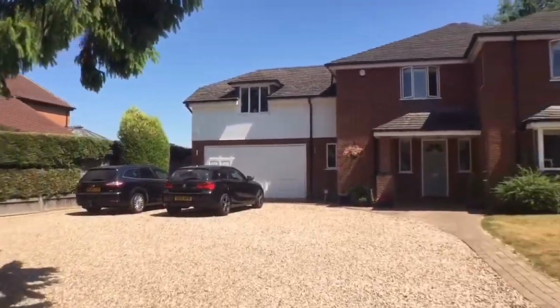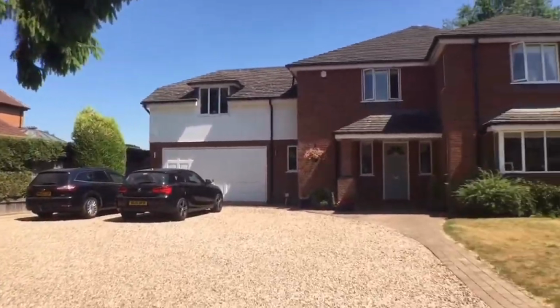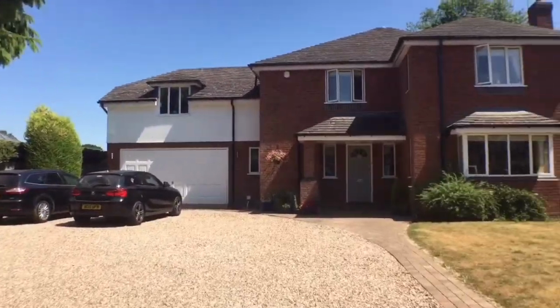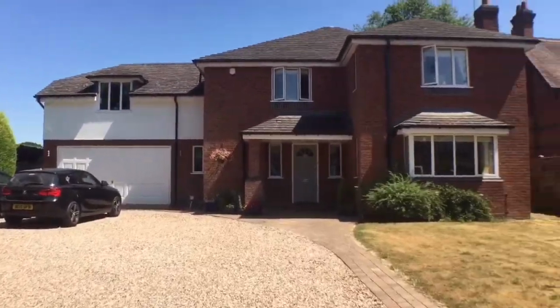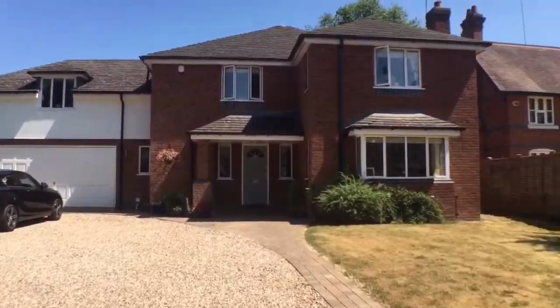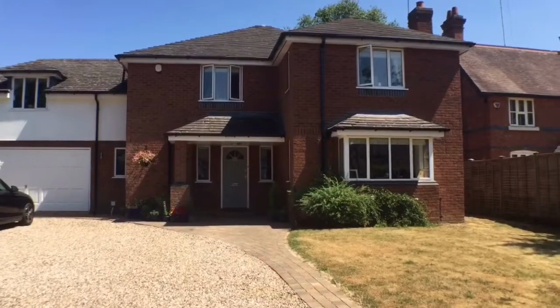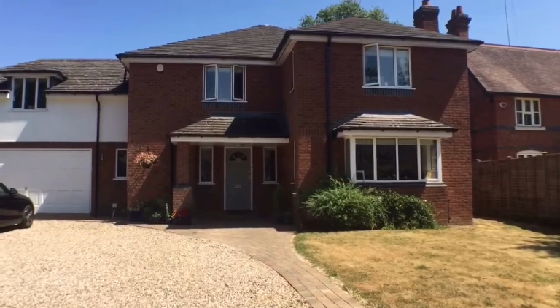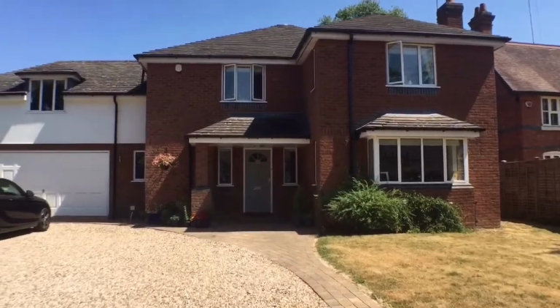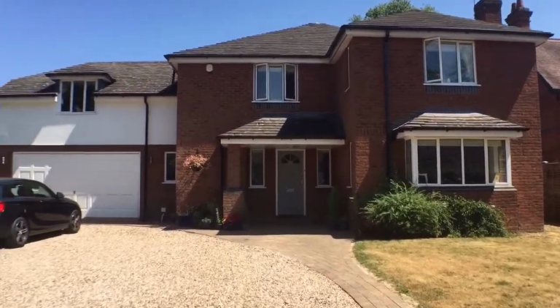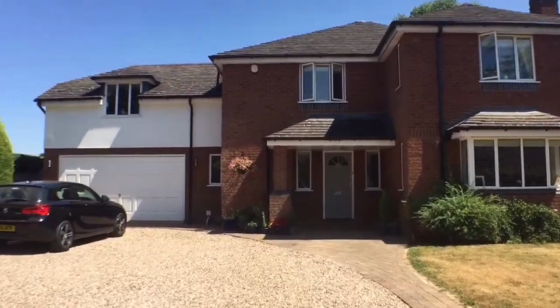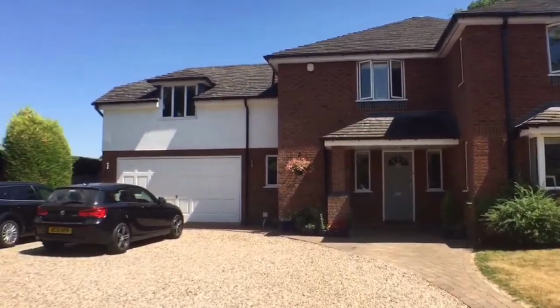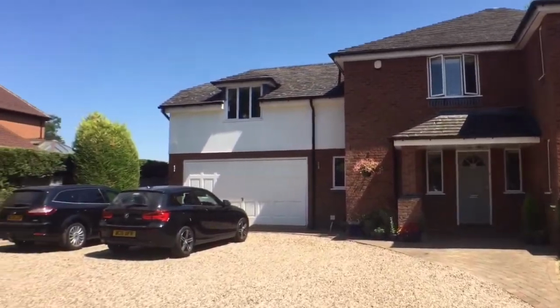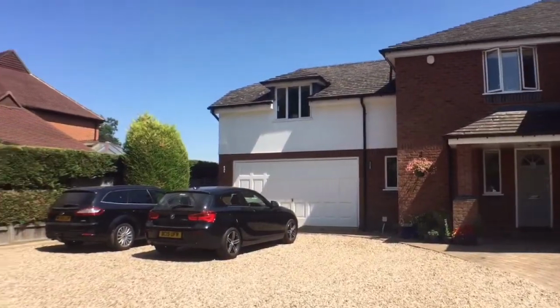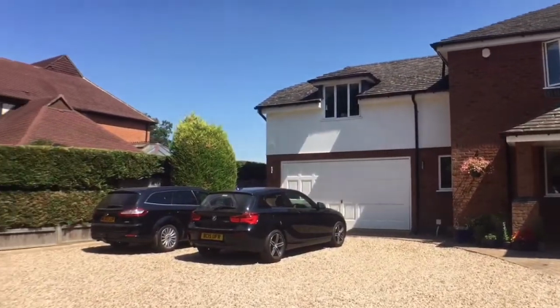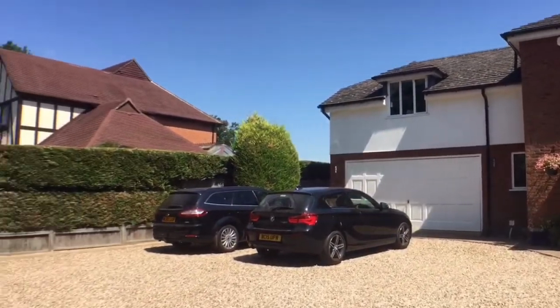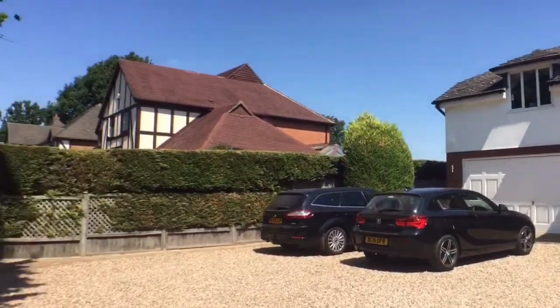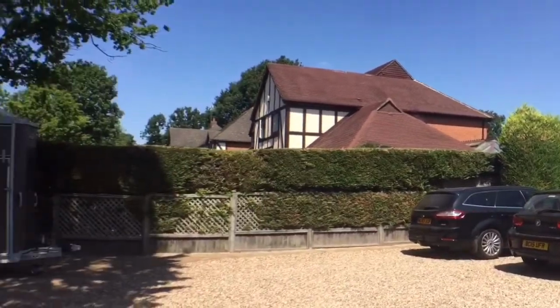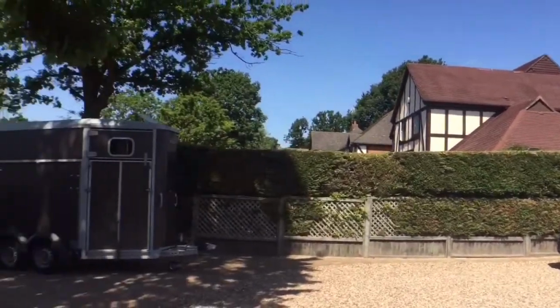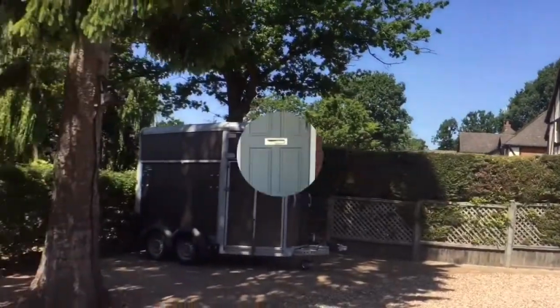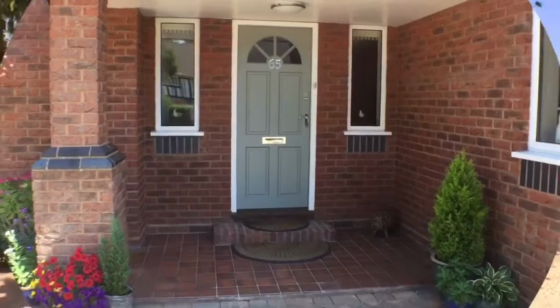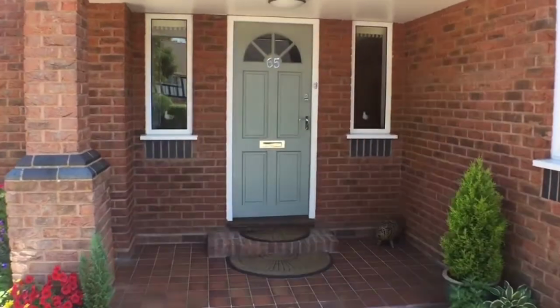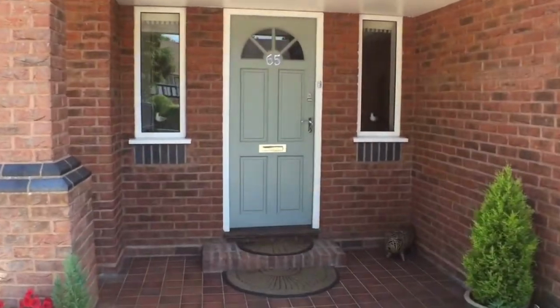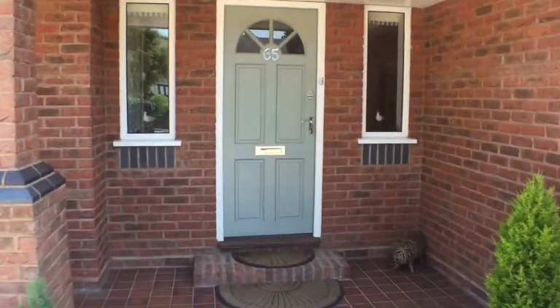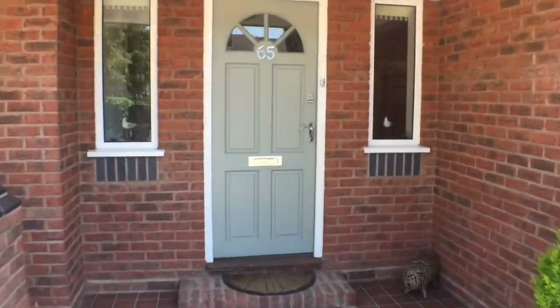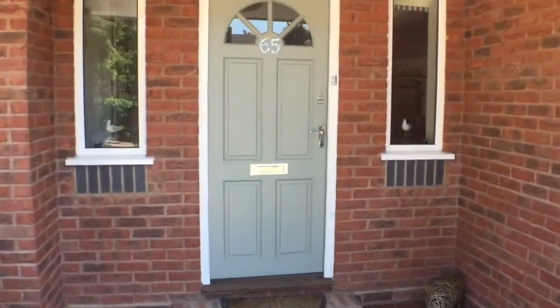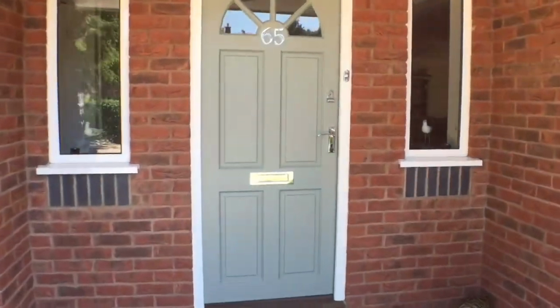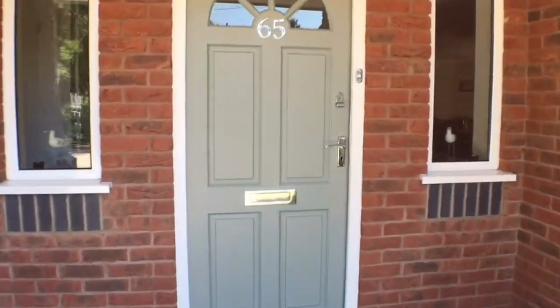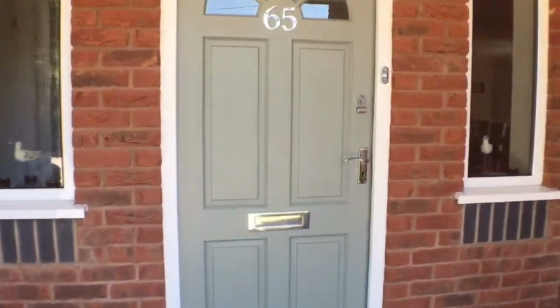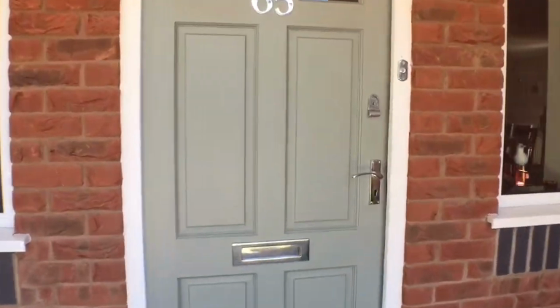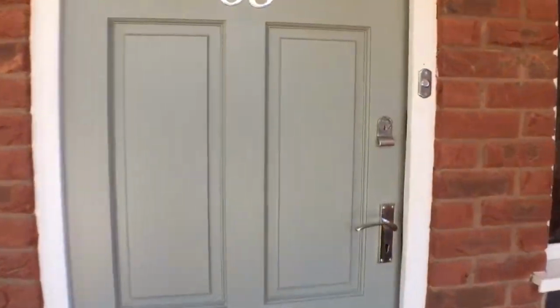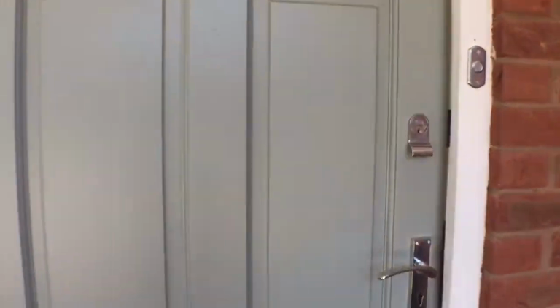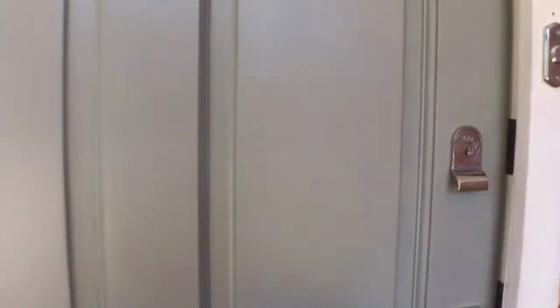As you can see, the frontage offers ample forecourt parking and access into the integral double garage. There is side access to the rear garden and even space for a small caravan and boat.